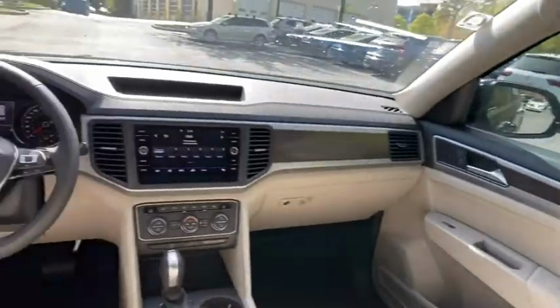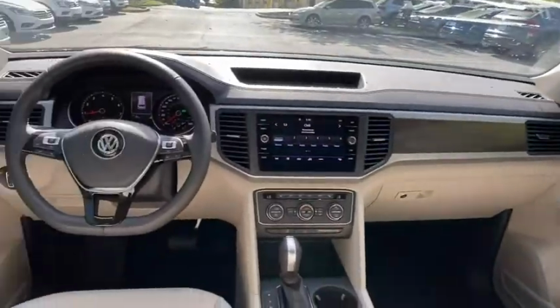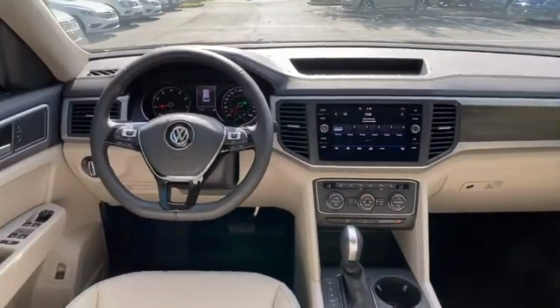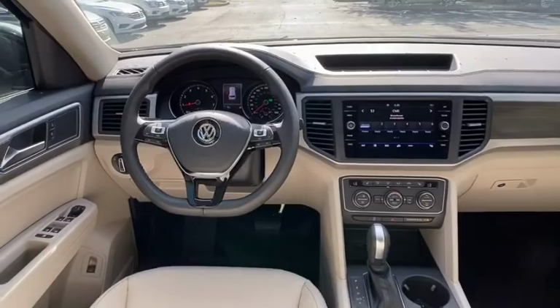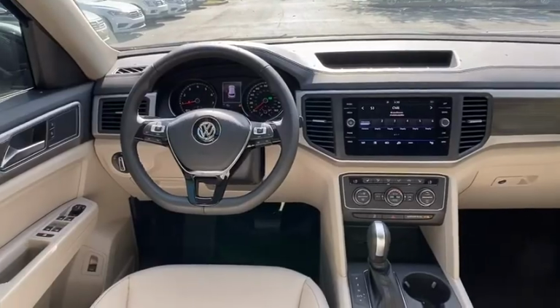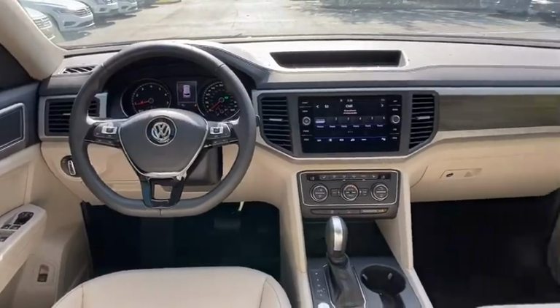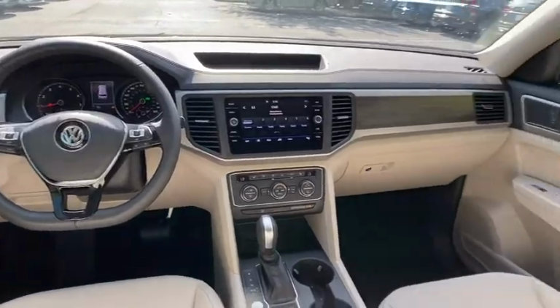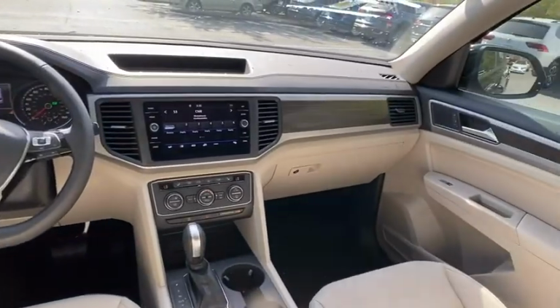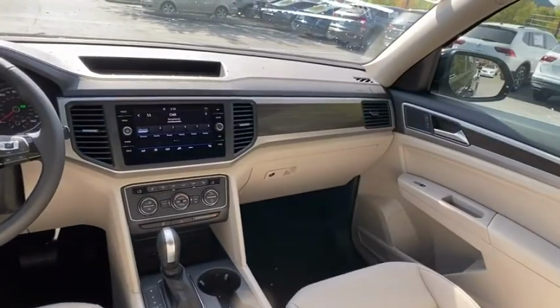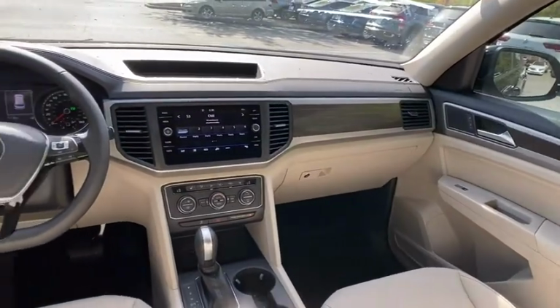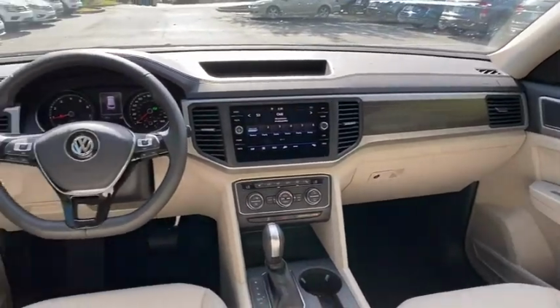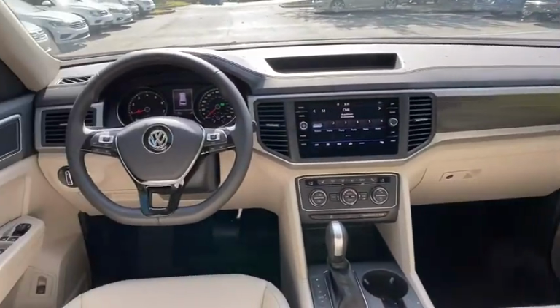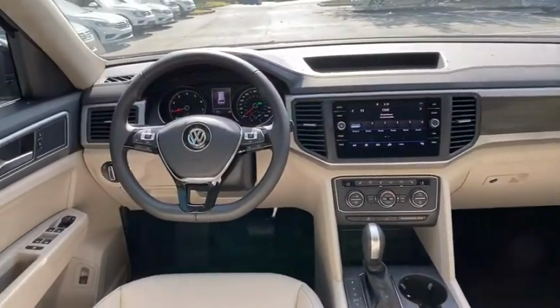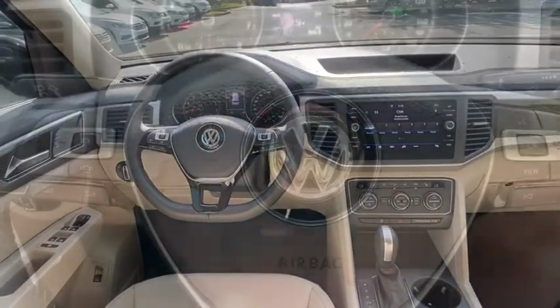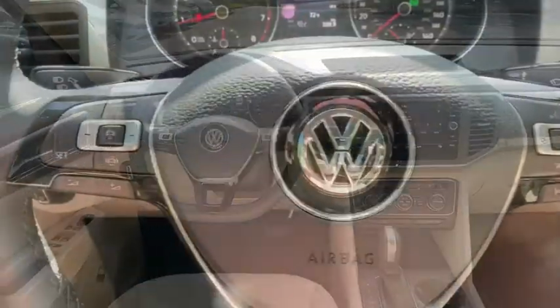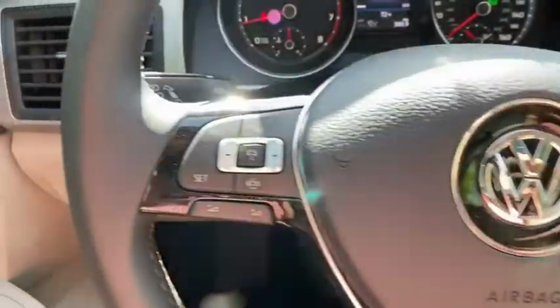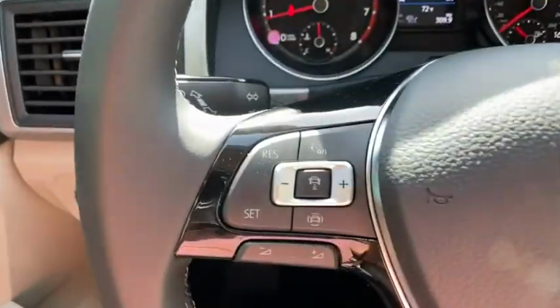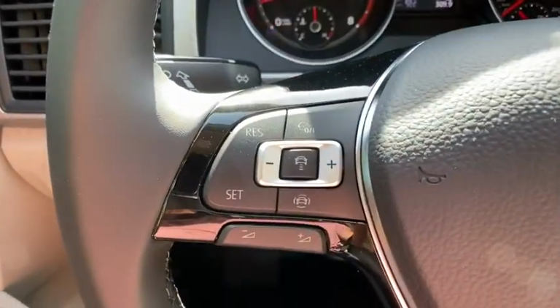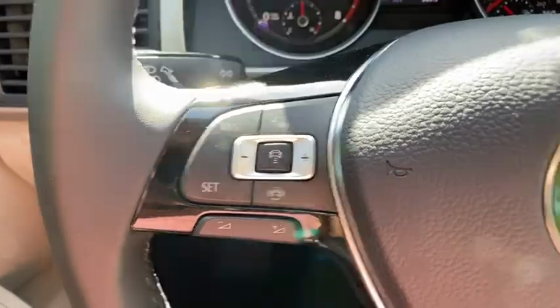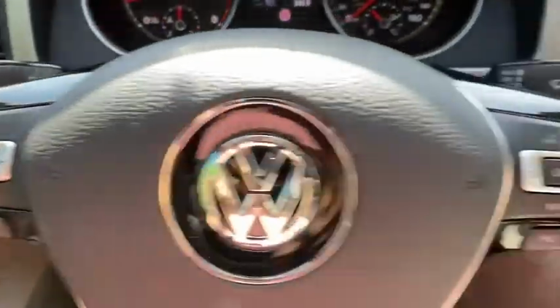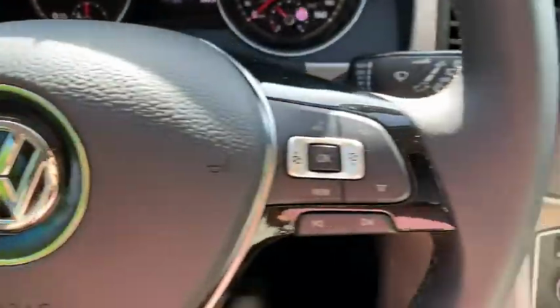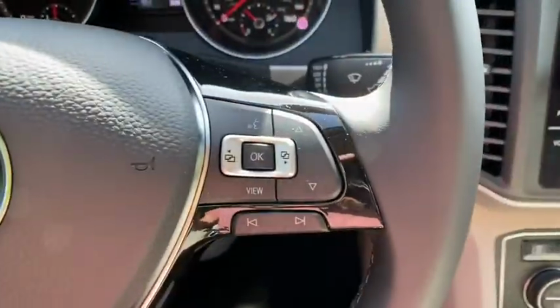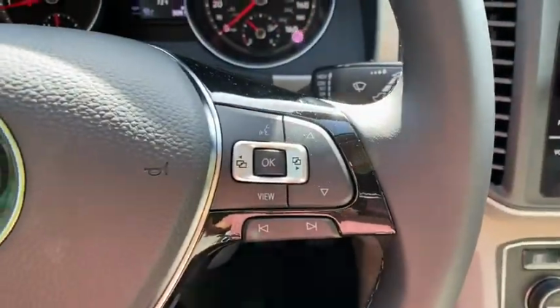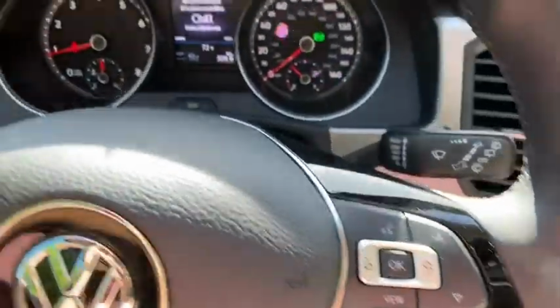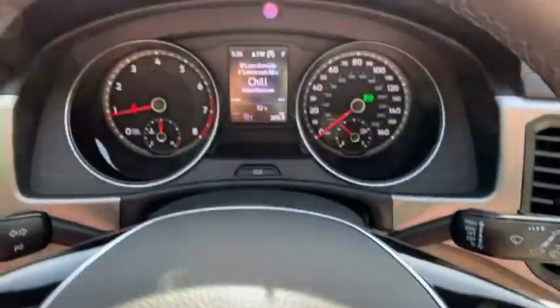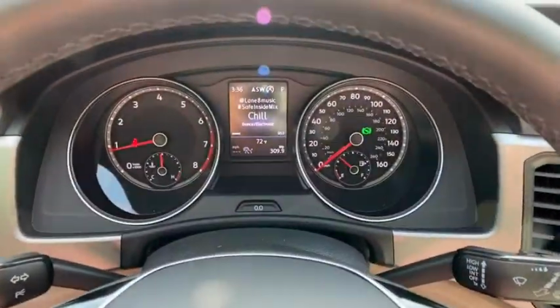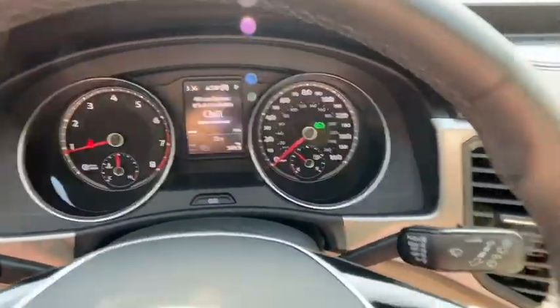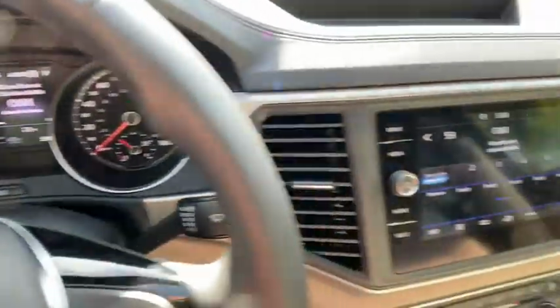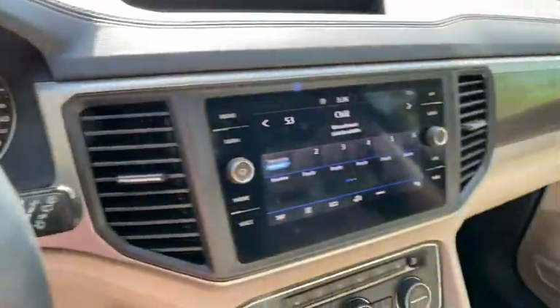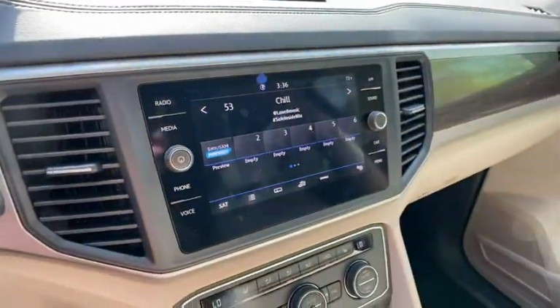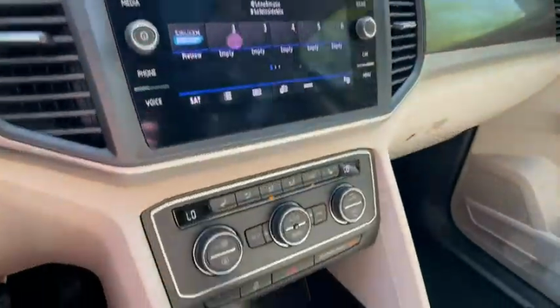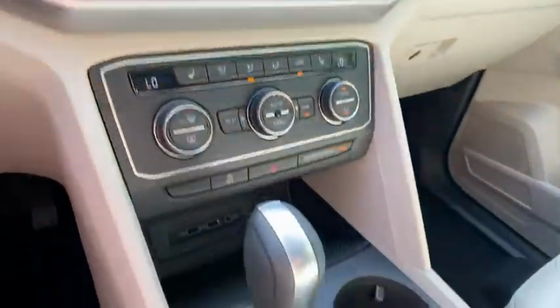Leather-wrapped steering wheel, Bluetooth, power steering, adjustable steering wheel, aluminum wheels, keyless start, auto-dimming rear view mirror, cruise control, four-wheel disc brakes, rear defrost.